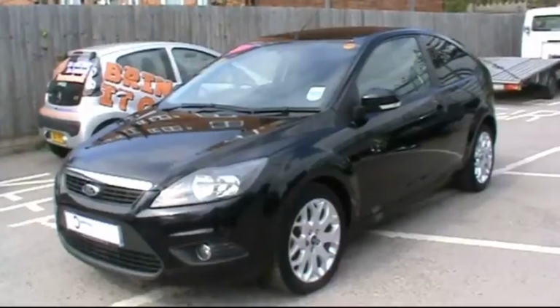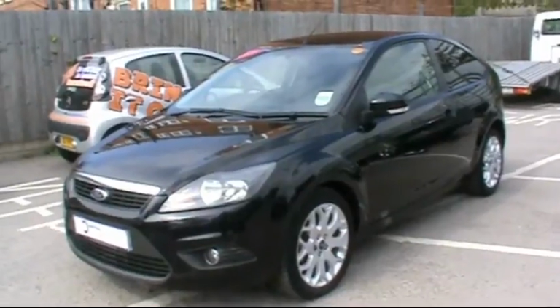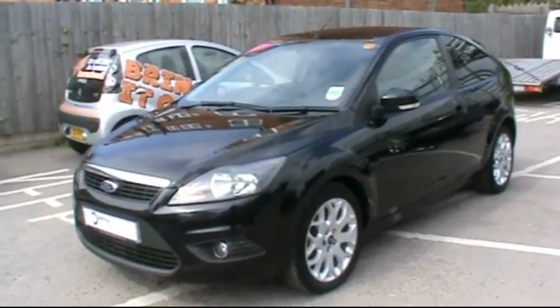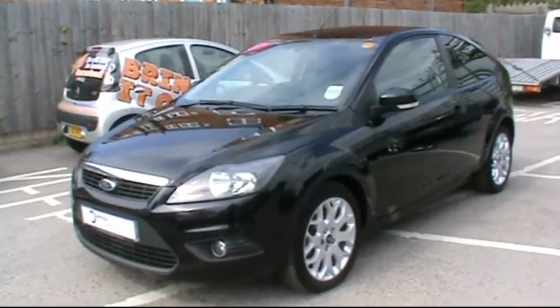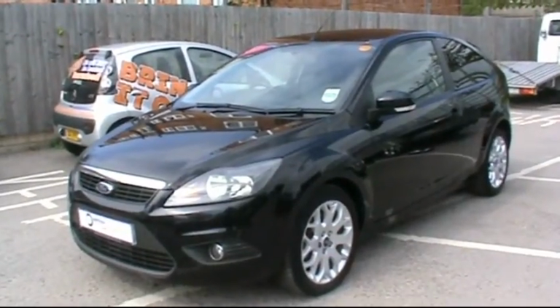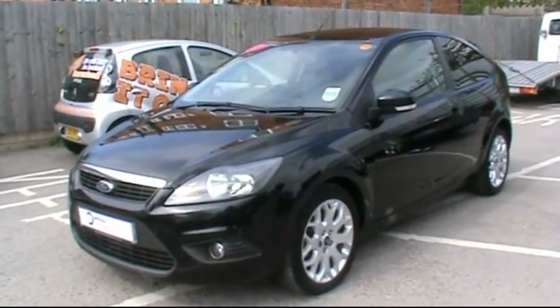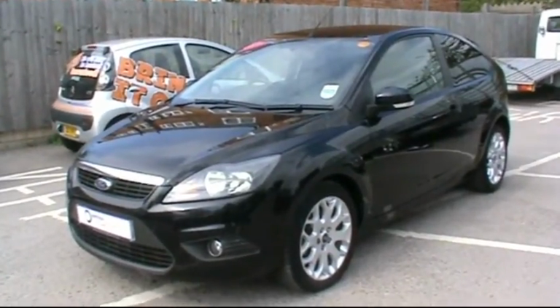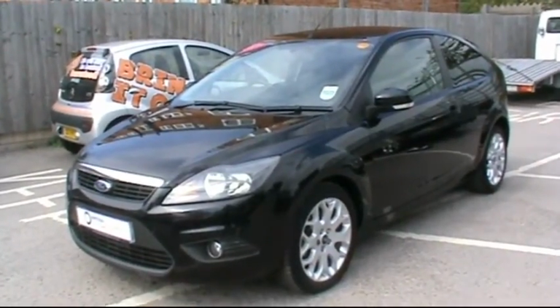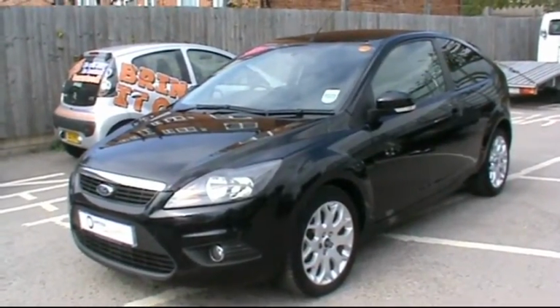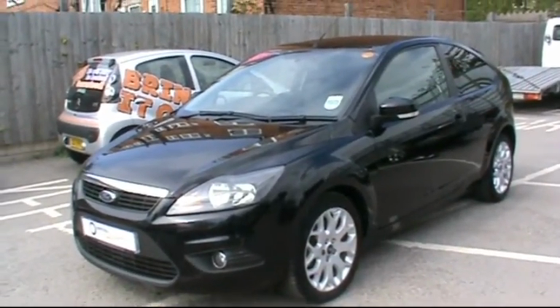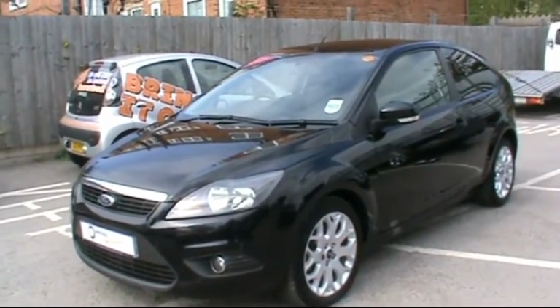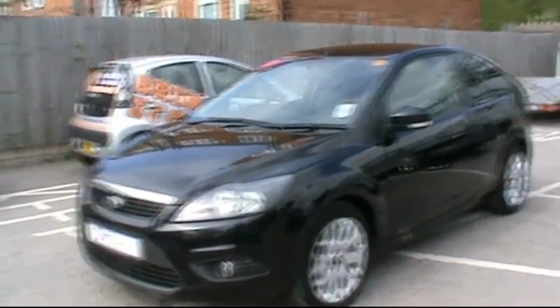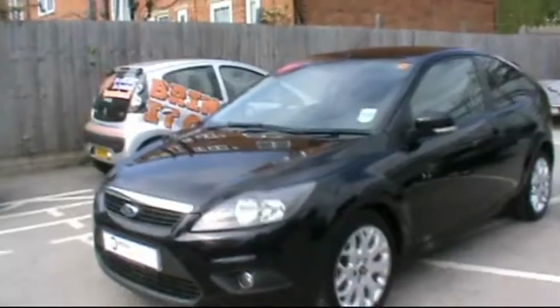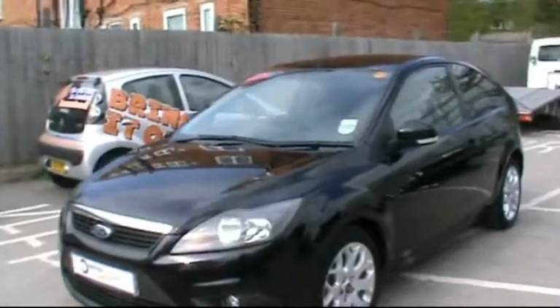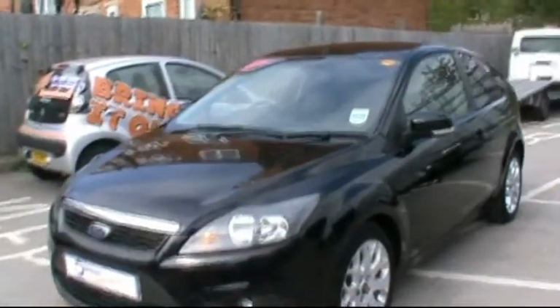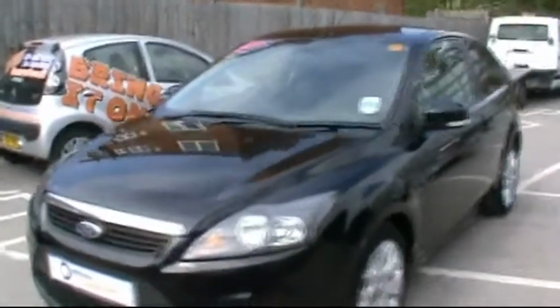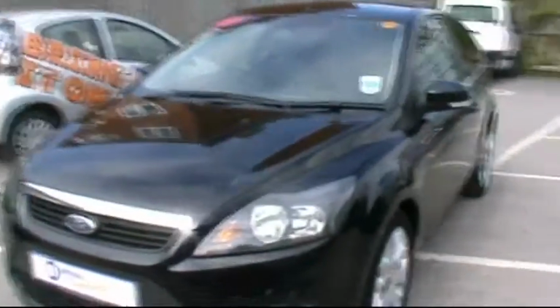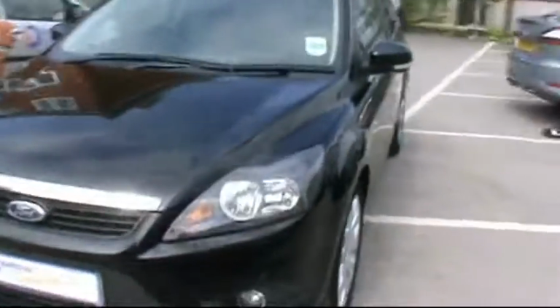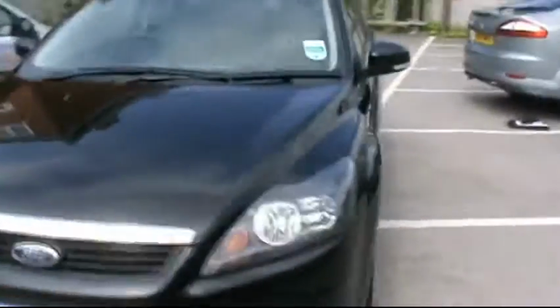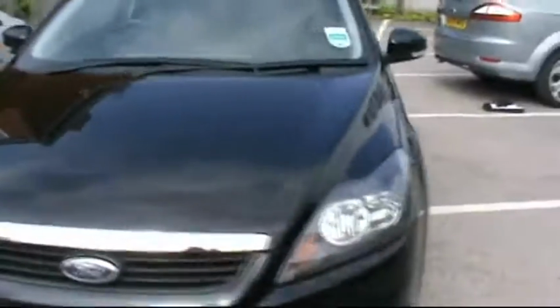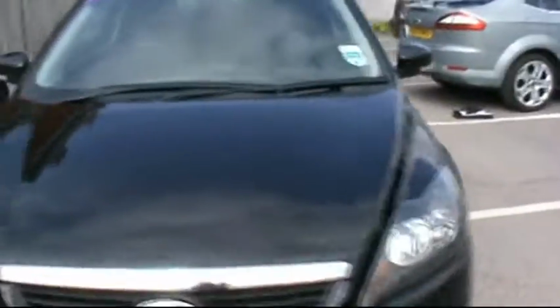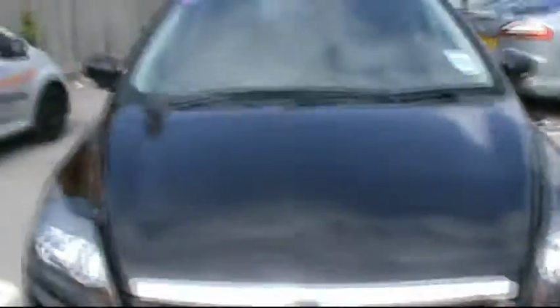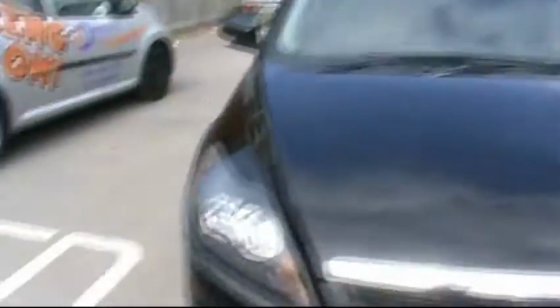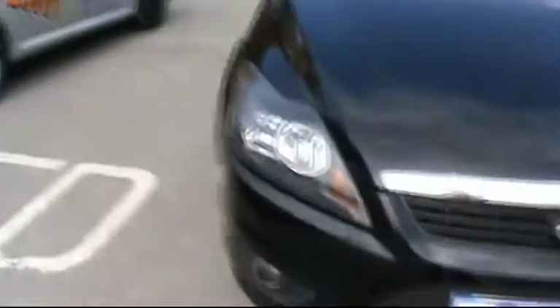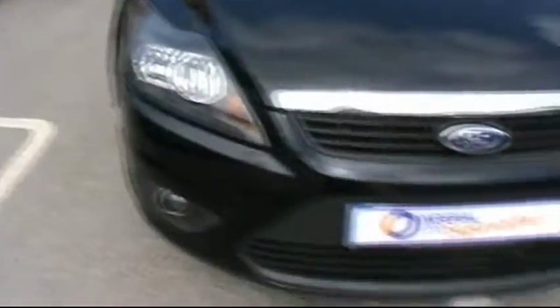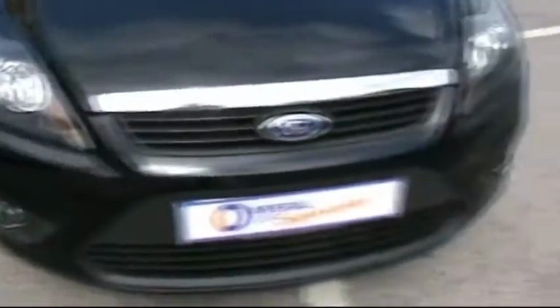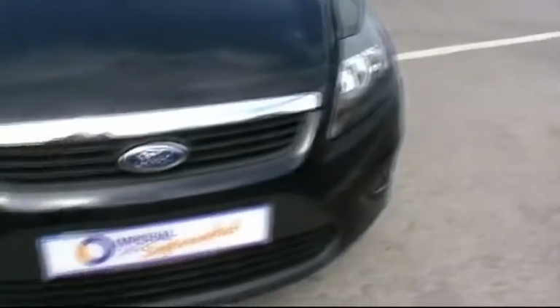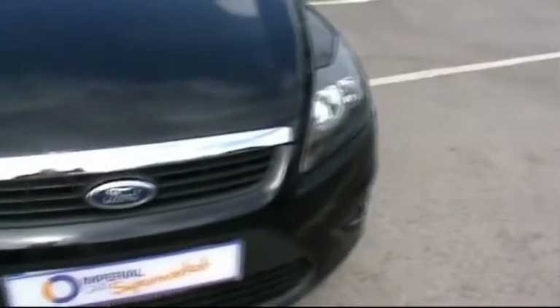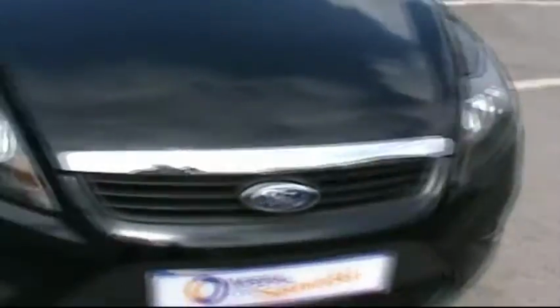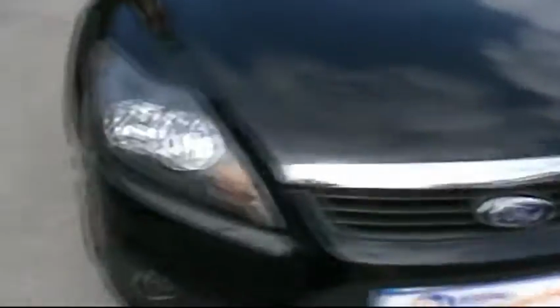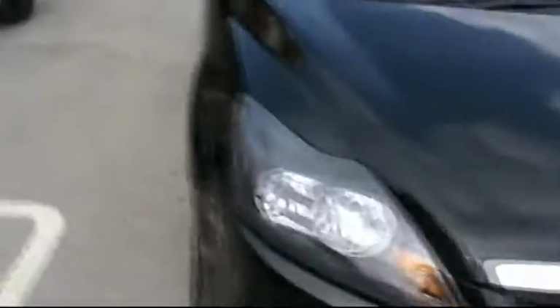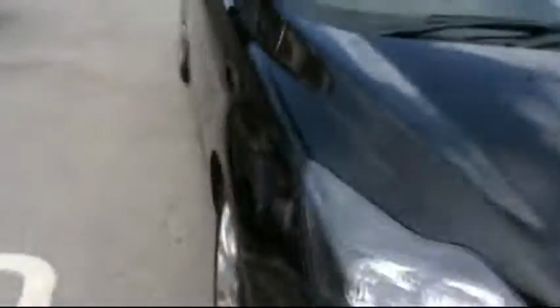Welcome to Imperial Cars. Today we have a 58 plate Ford Focus to show you — a three door model finished in black. We're going to take you around the car so you can get a better idea of its condition and certain features of the vehicle.